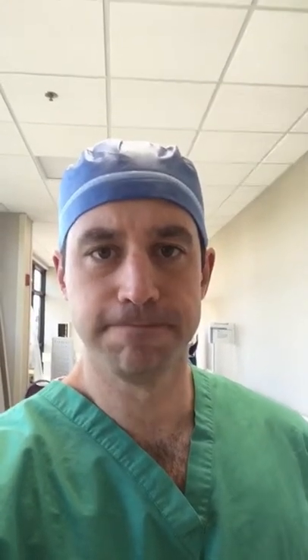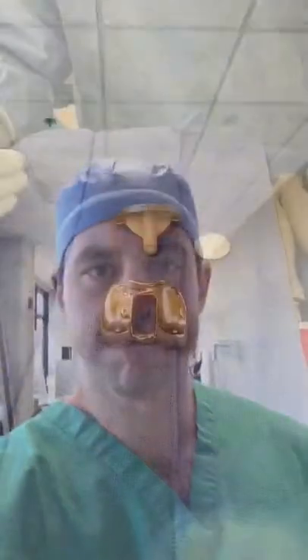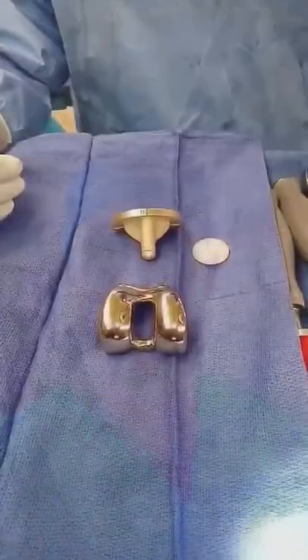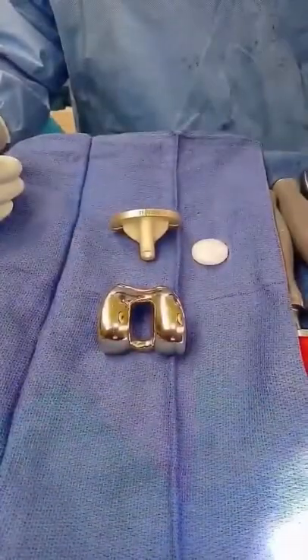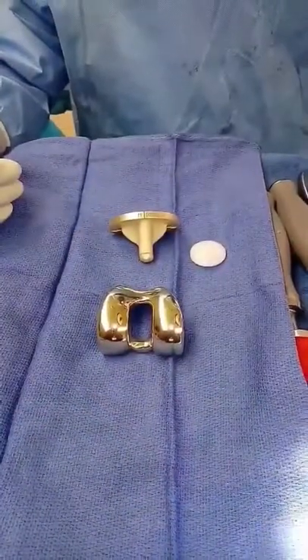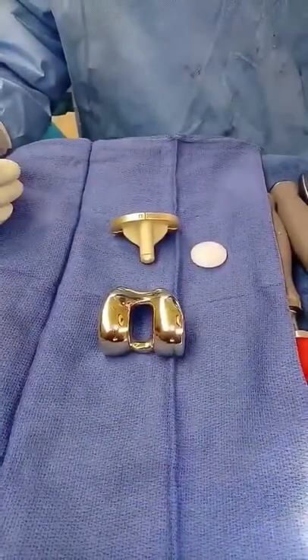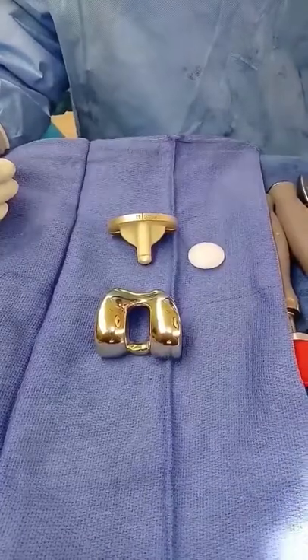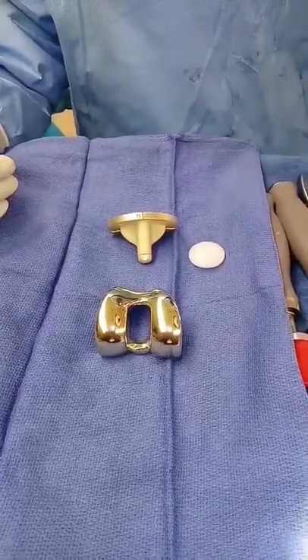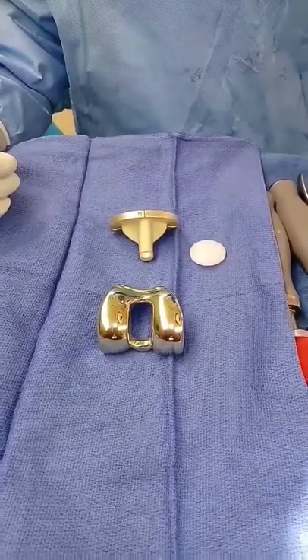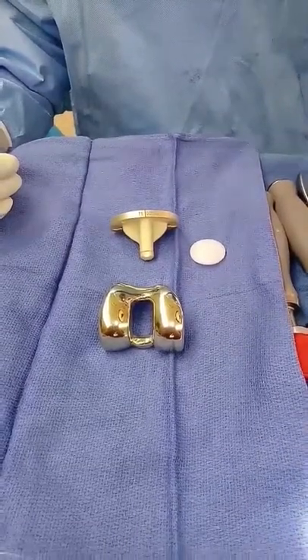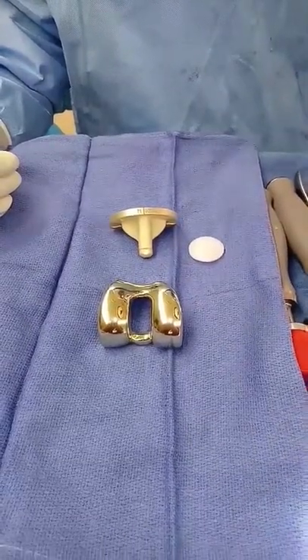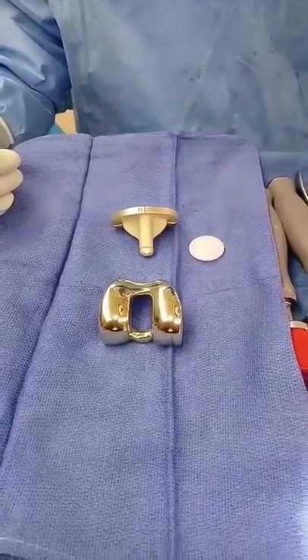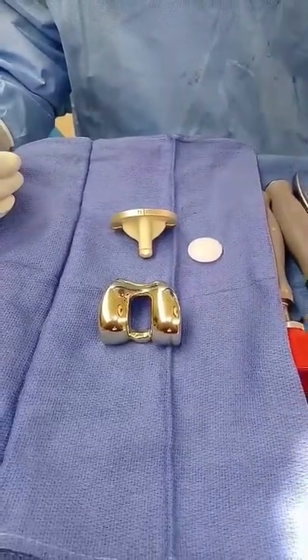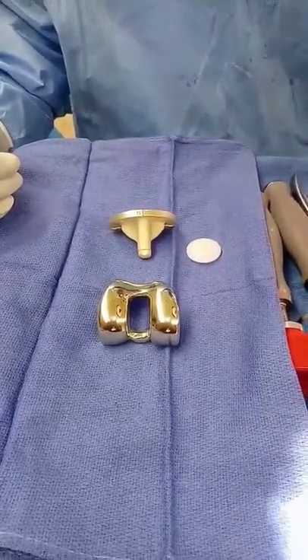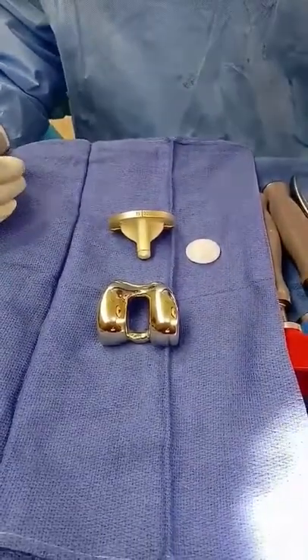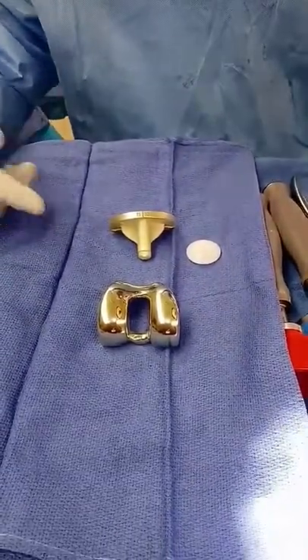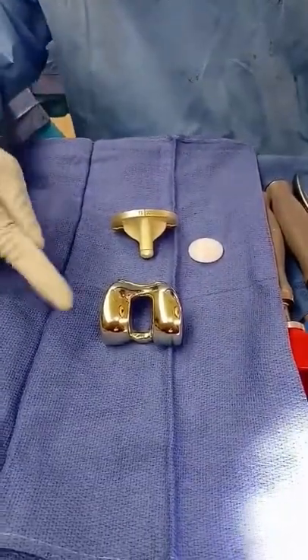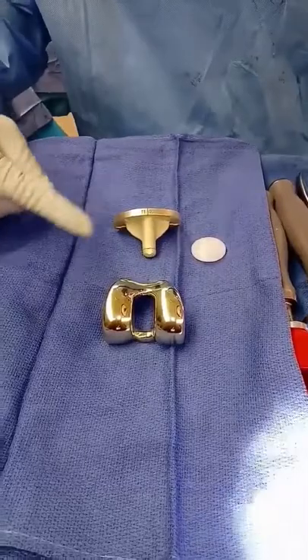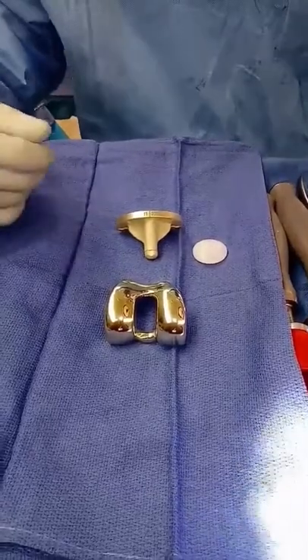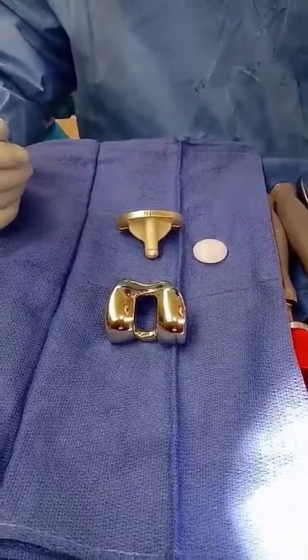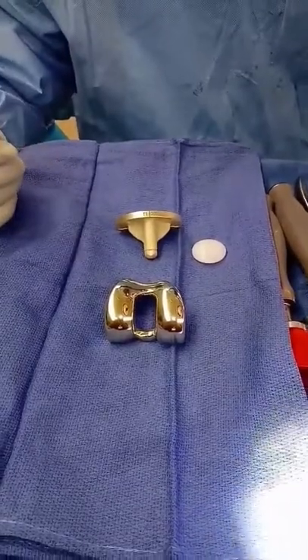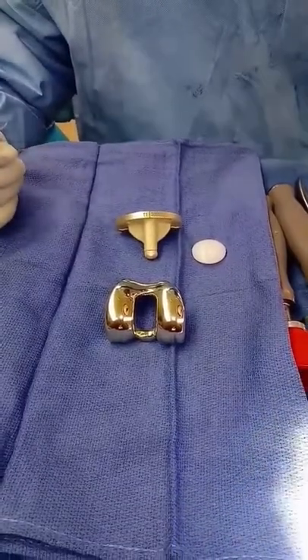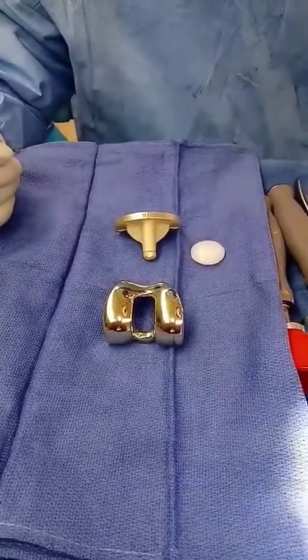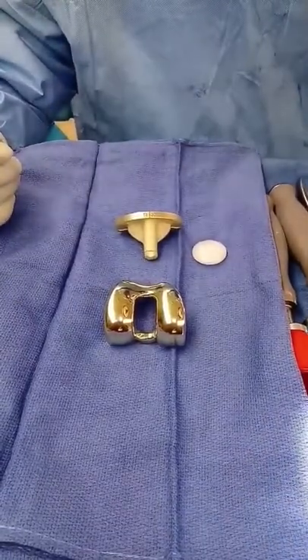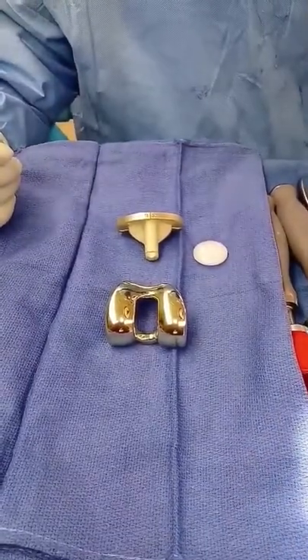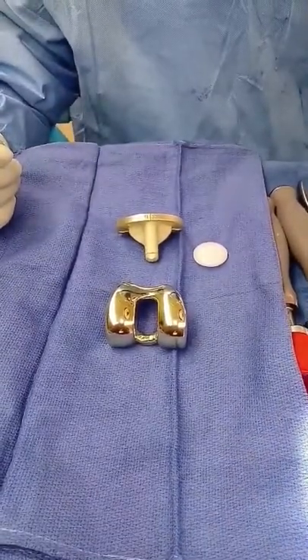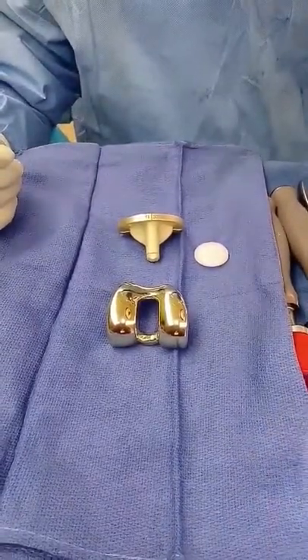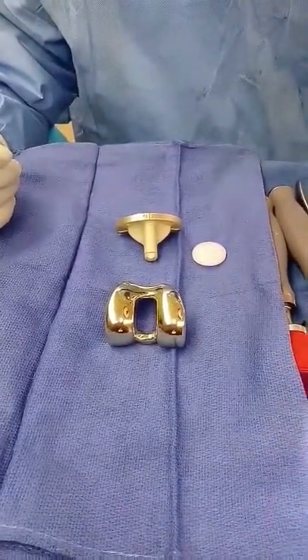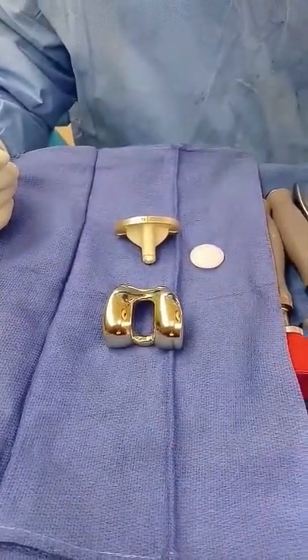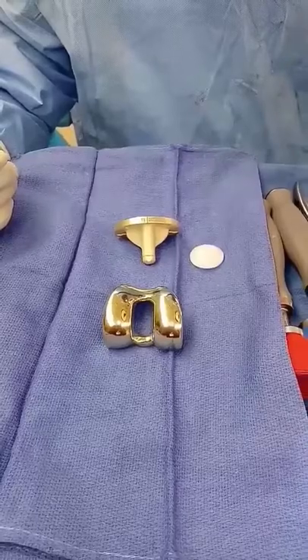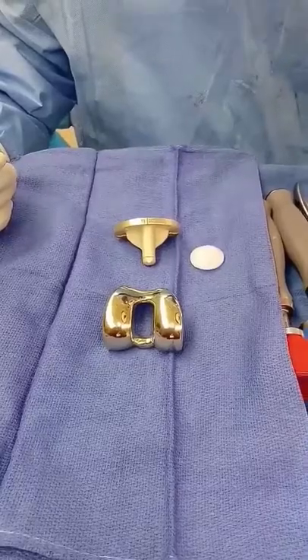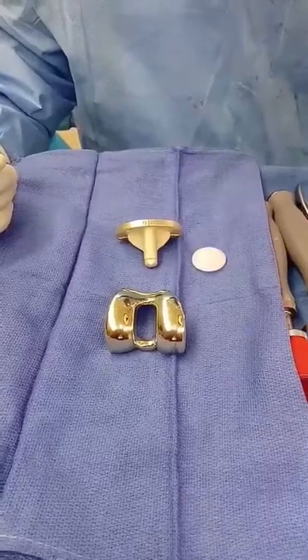The surgery is performed with our standard techniques using computer navigation and our other instrumentation. You can see the implant is actually gold in color. It has a seven-layer coating to reduce sensitivity to metals.